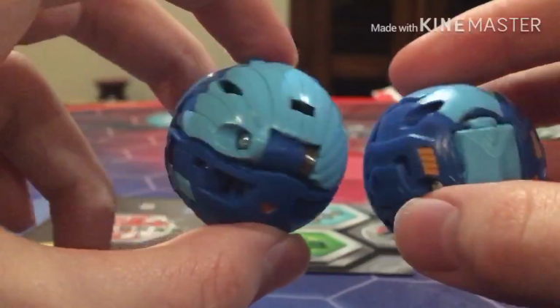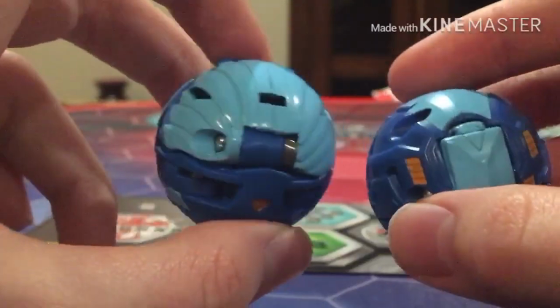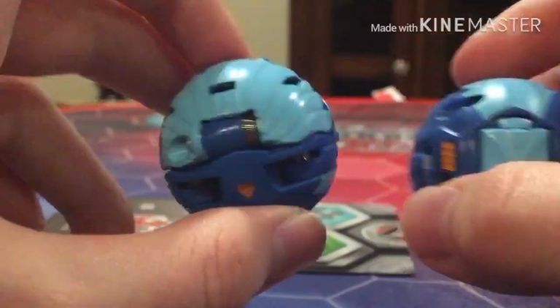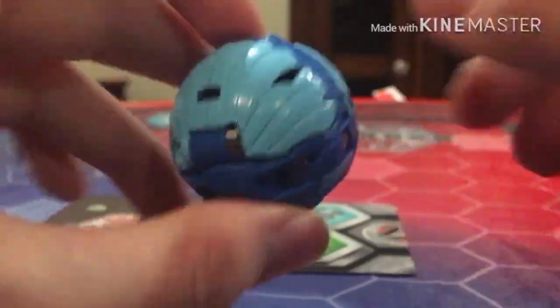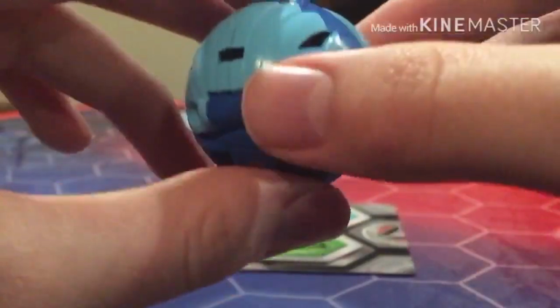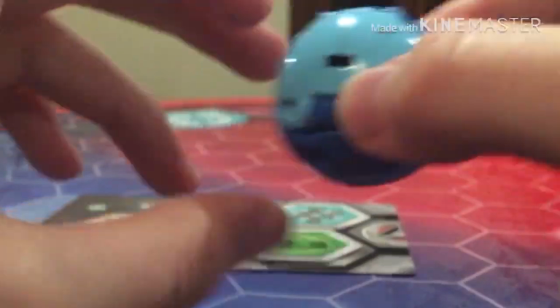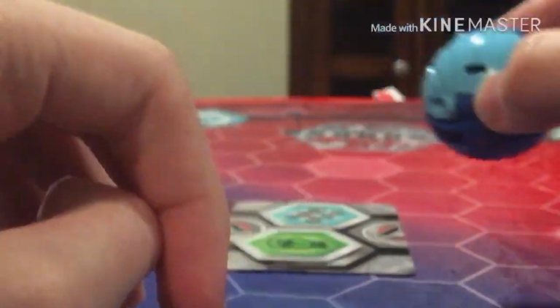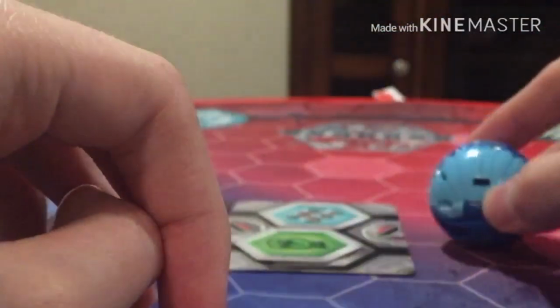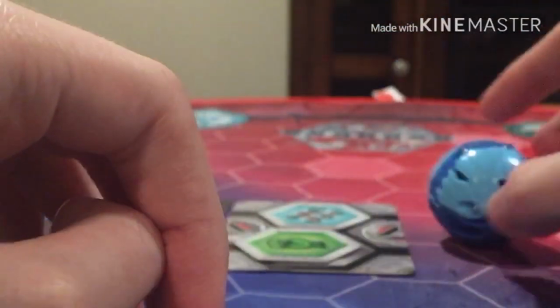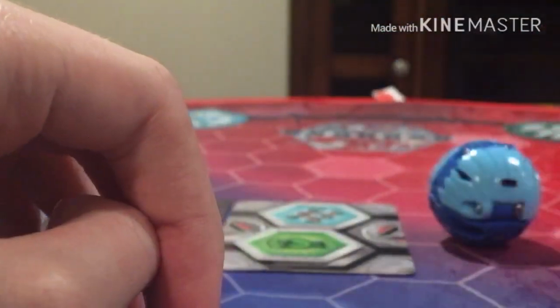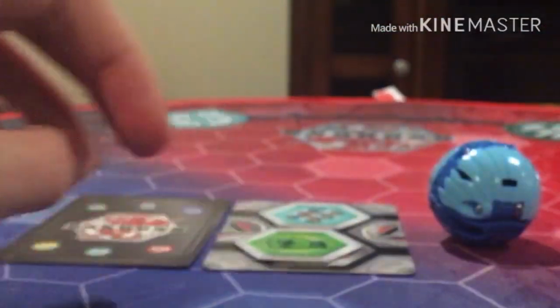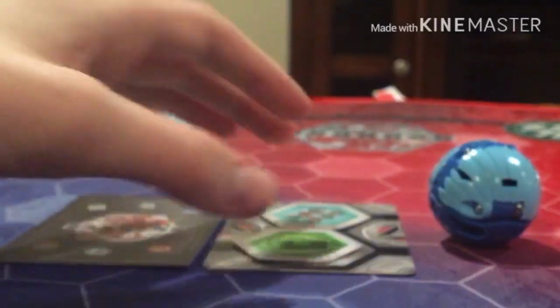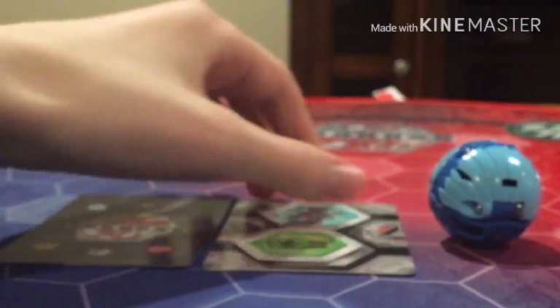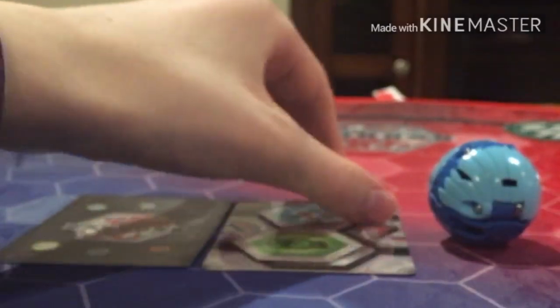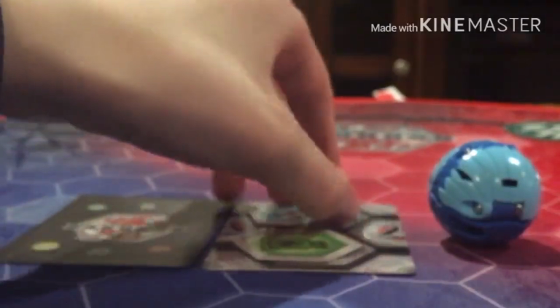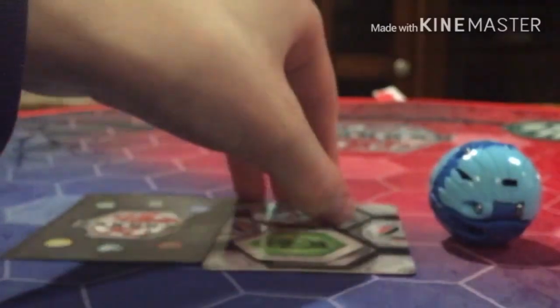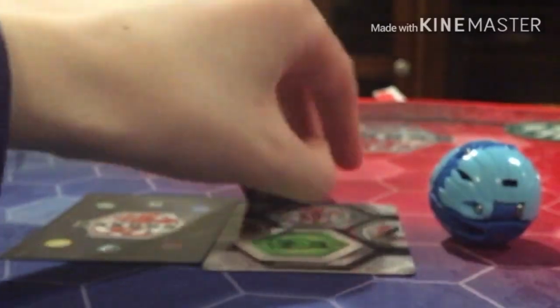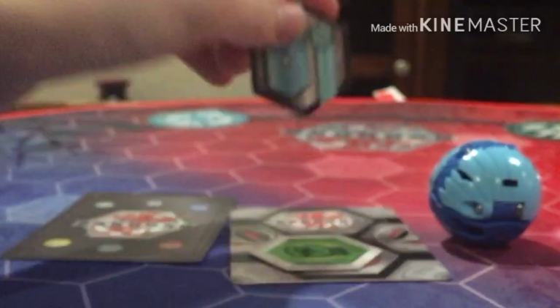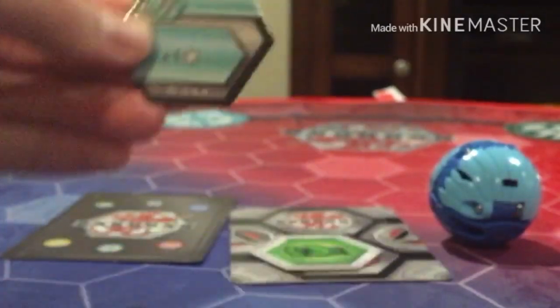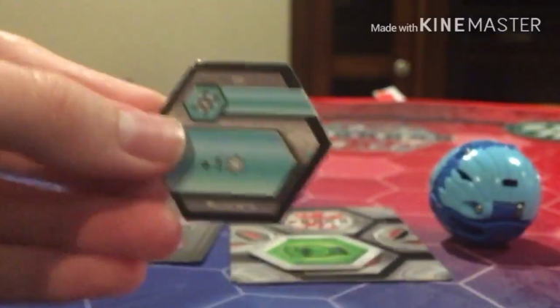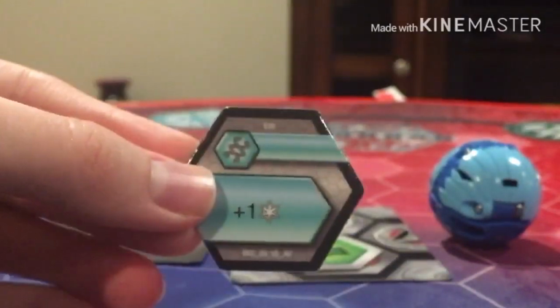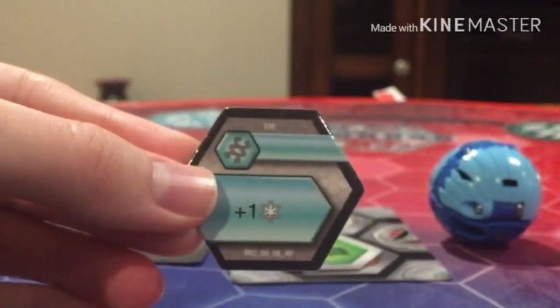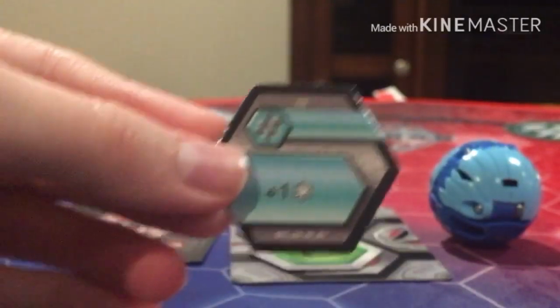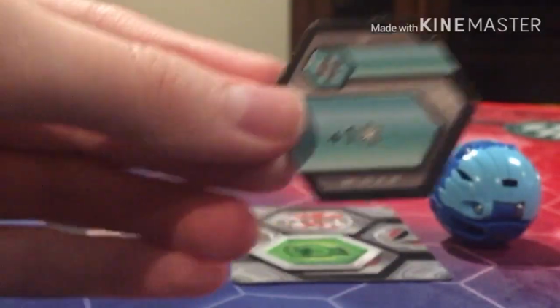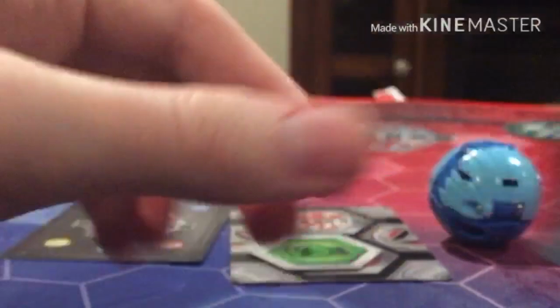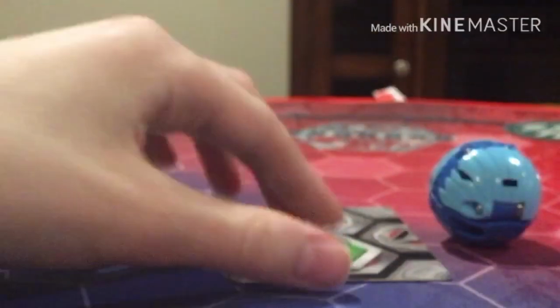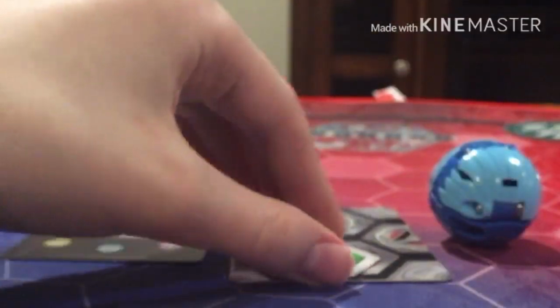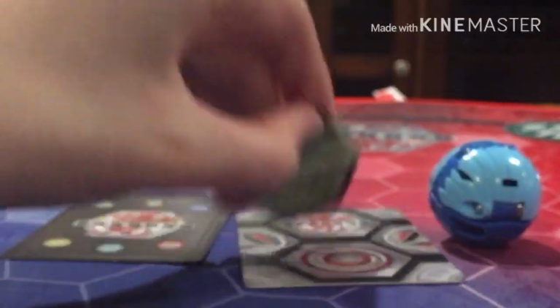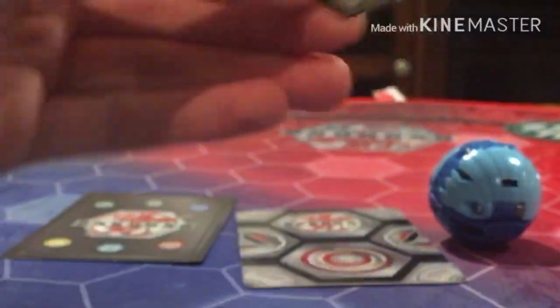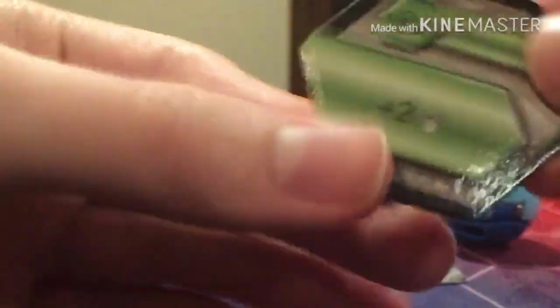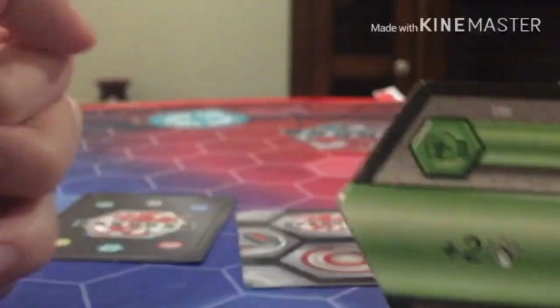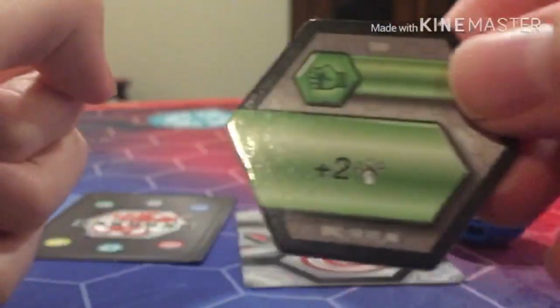That's Hydrus' core for ya. Here are the Bakugors: this one is a DNA Bakugor that gives you plus 1 Frost Strike ability, and this is a fist Bakugor that gives you plus 2 damage points.